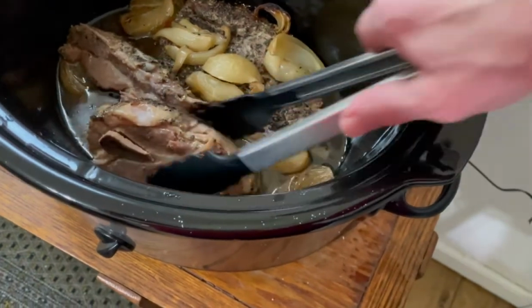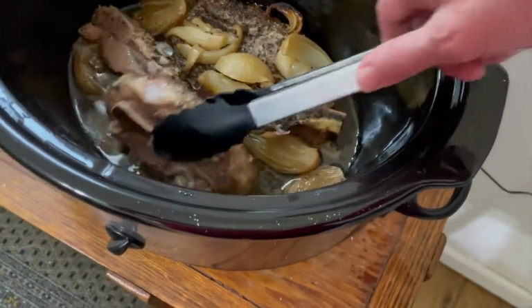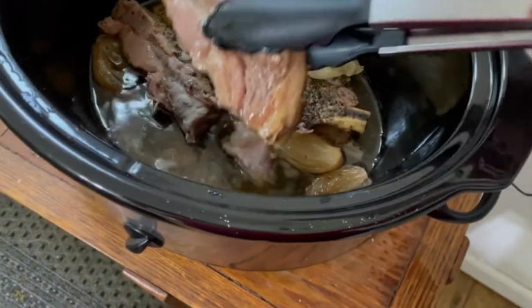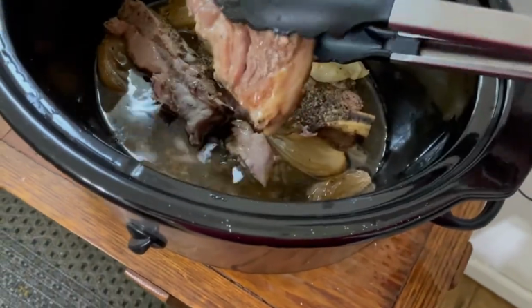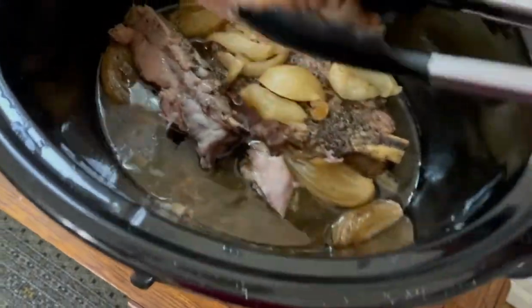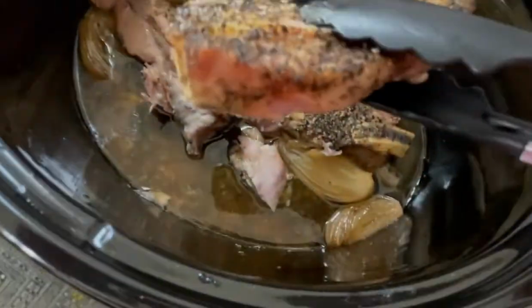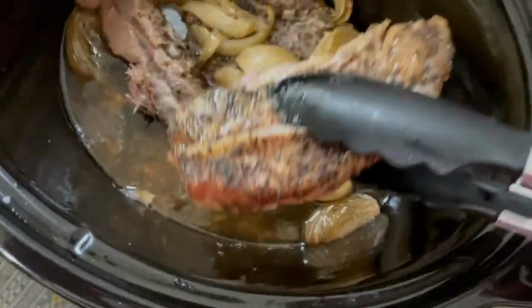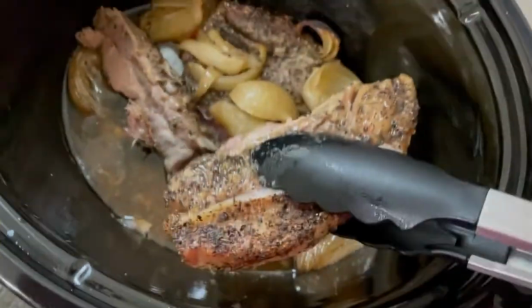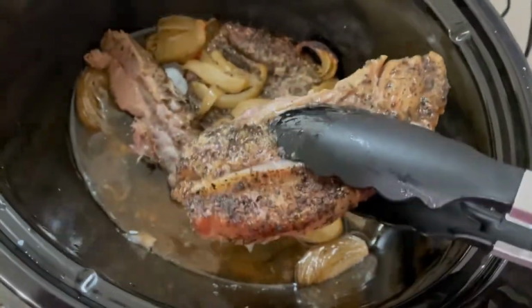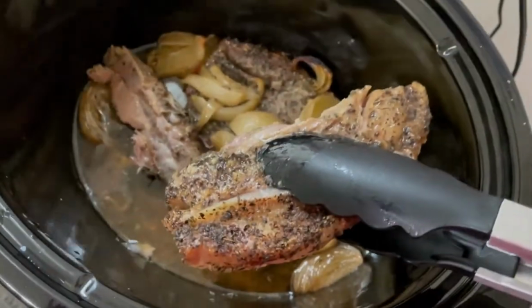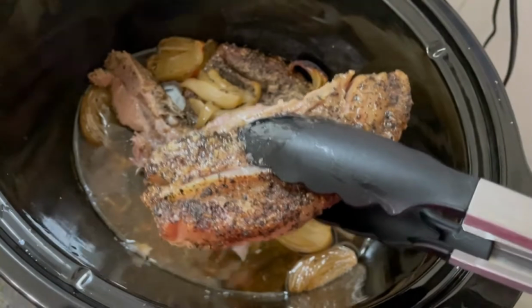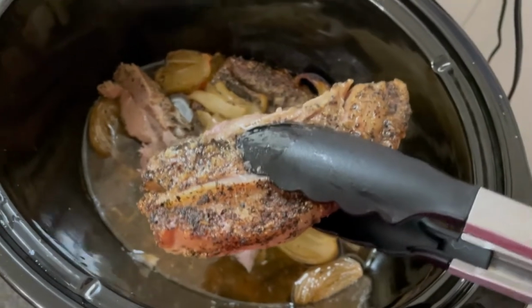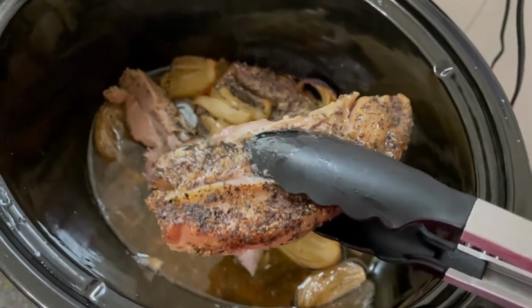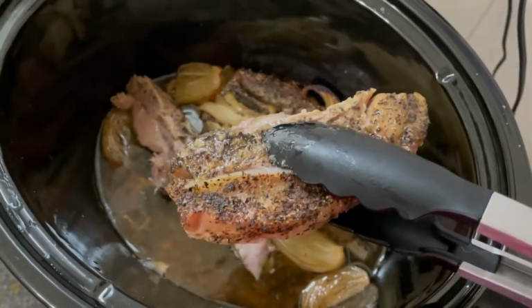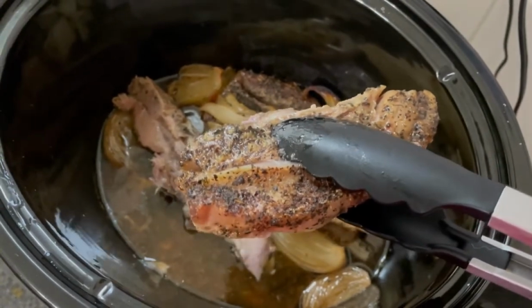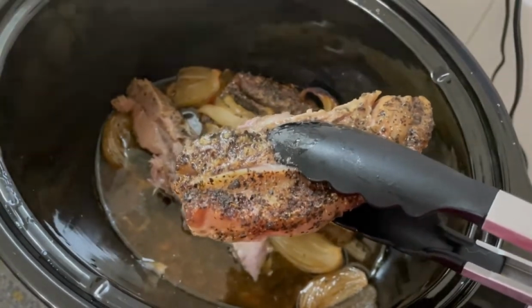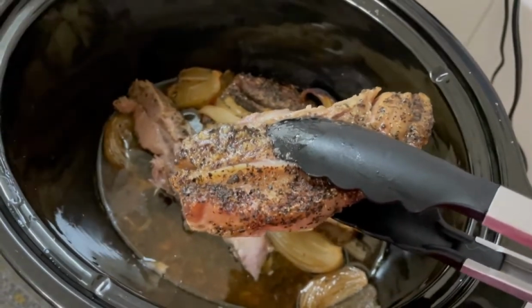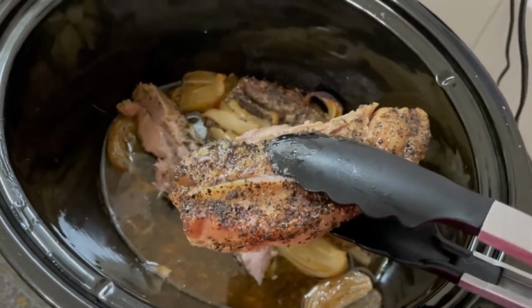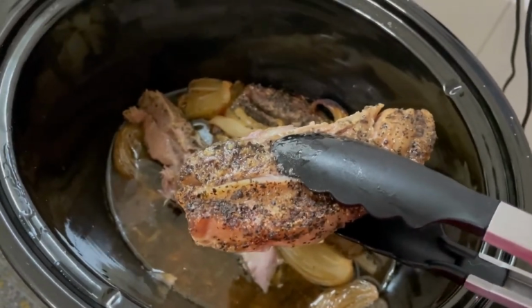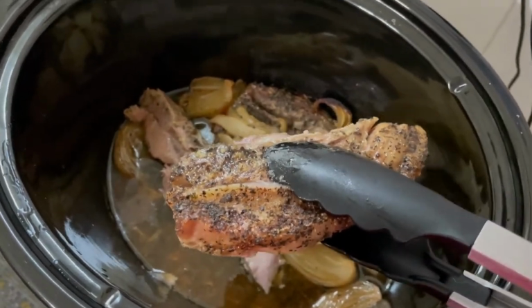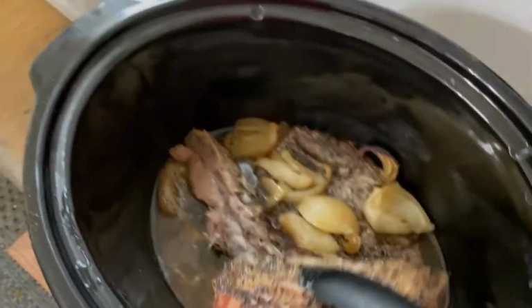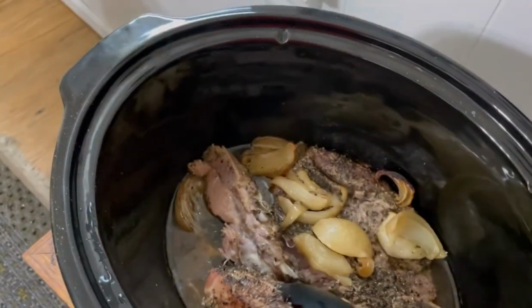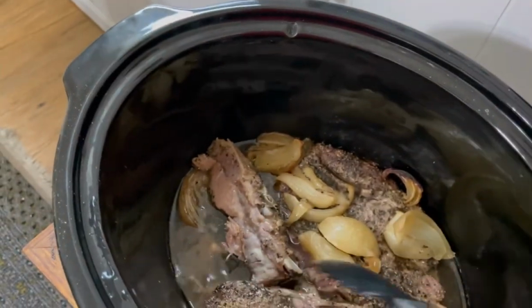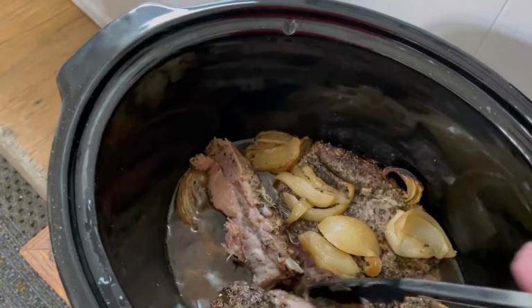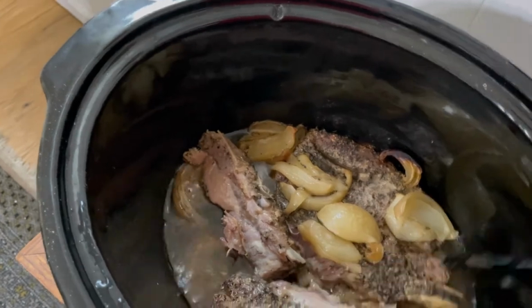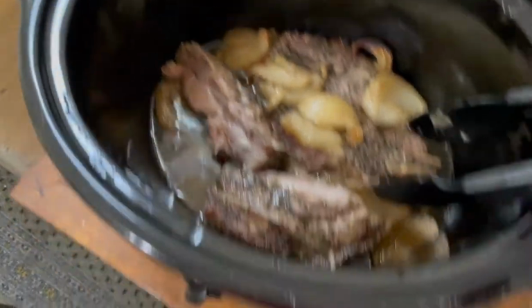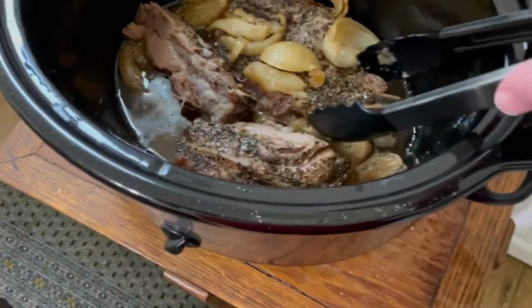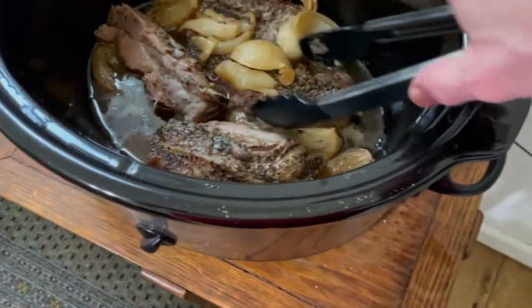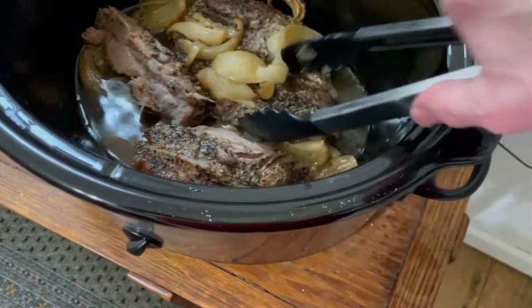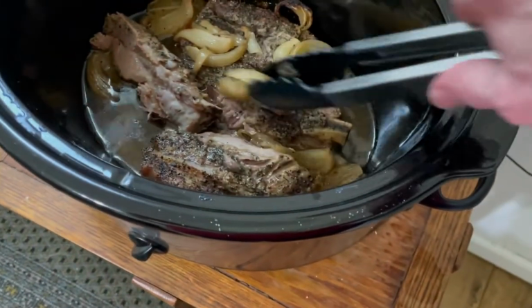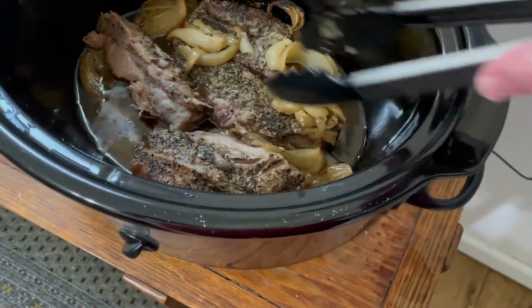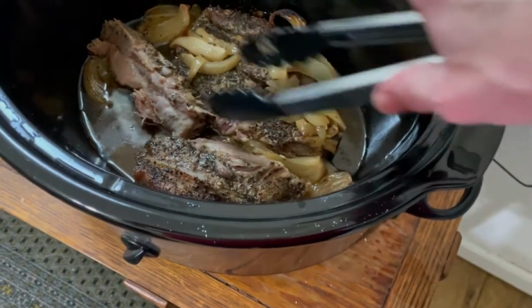Now look at this — these are done. If you wanted to, you could throw barbecue sauce on that, line them on a sheet pan, and throw them in your oven or under the broiler. But I'm going to eat them like this. I'm just going to roast me up some vegetables. That's it.